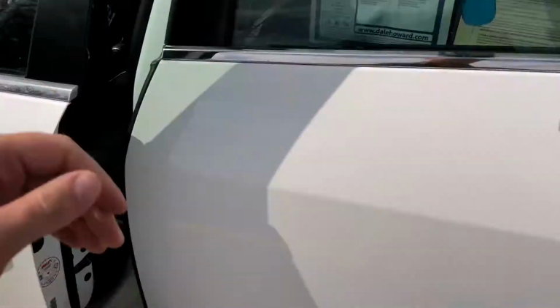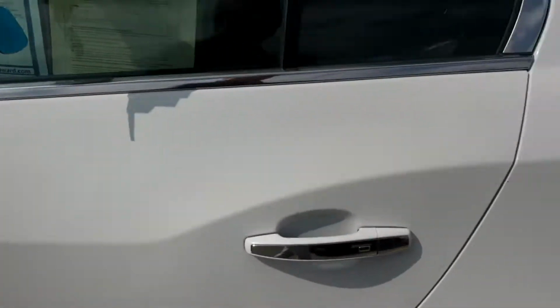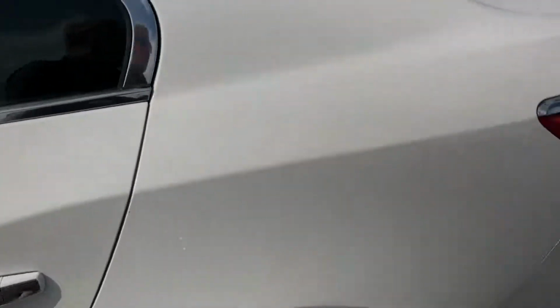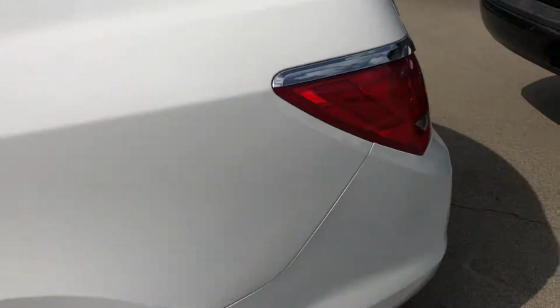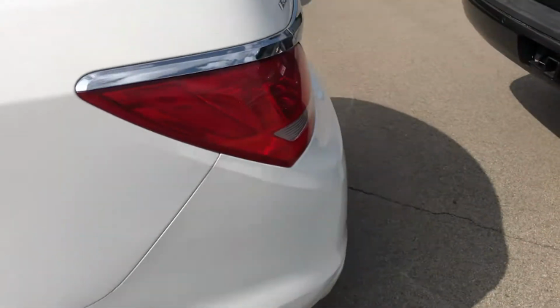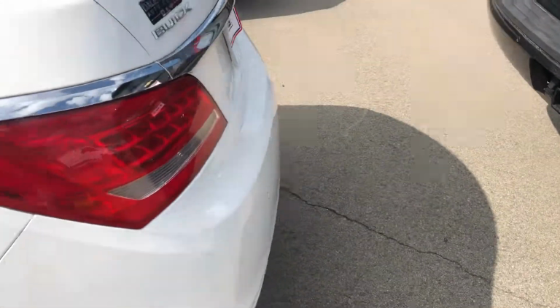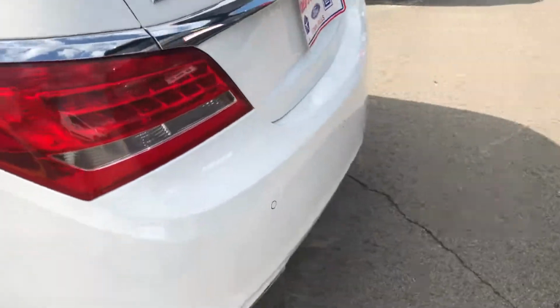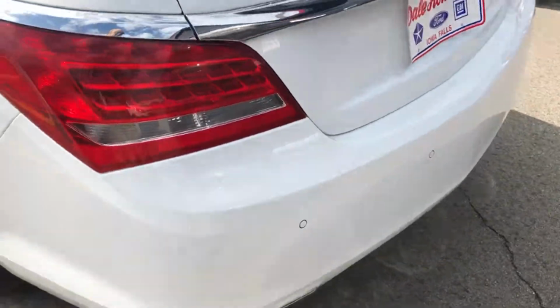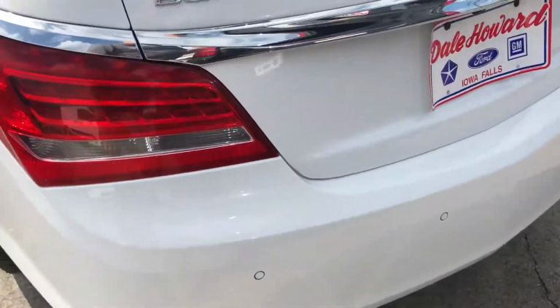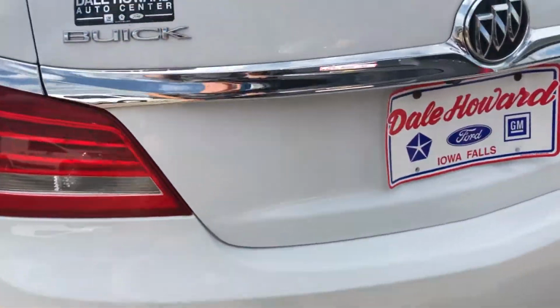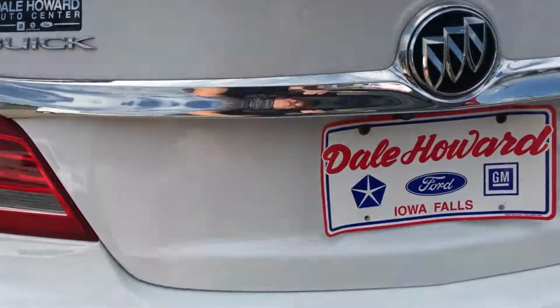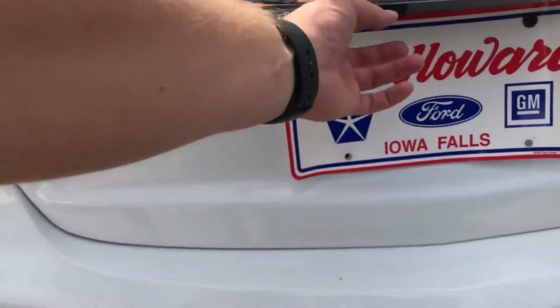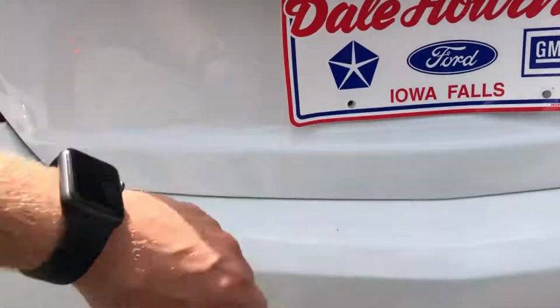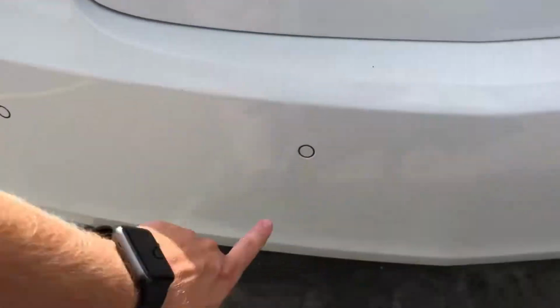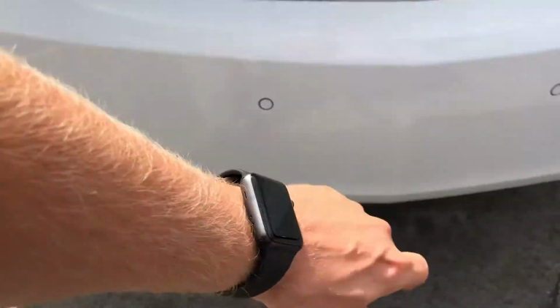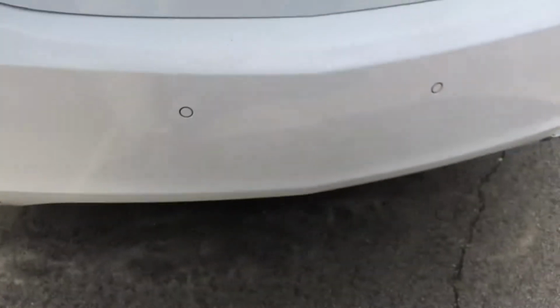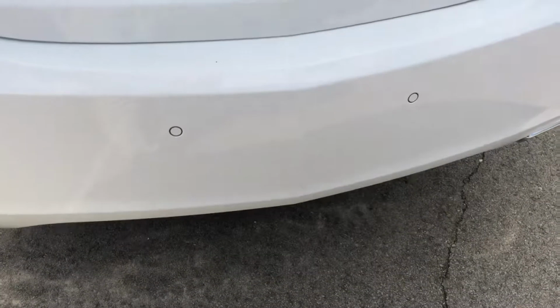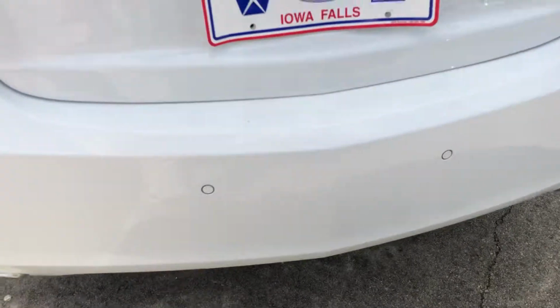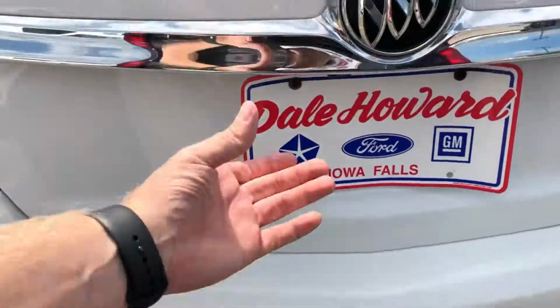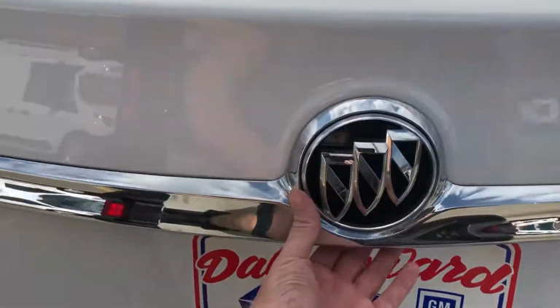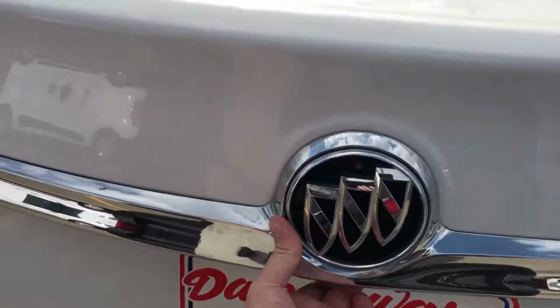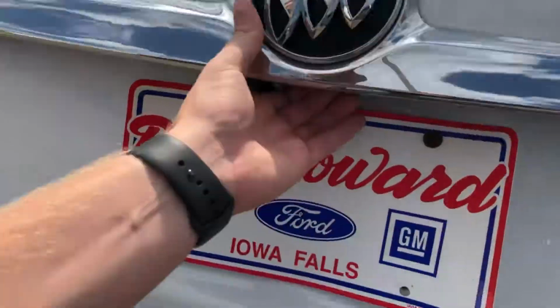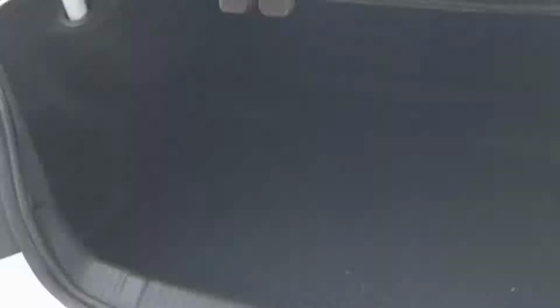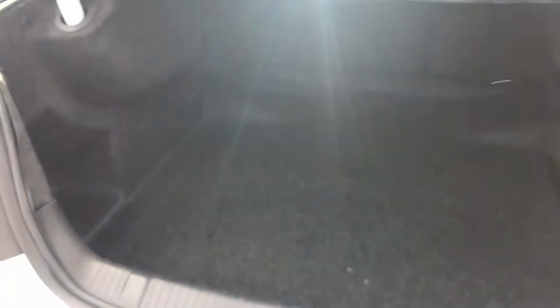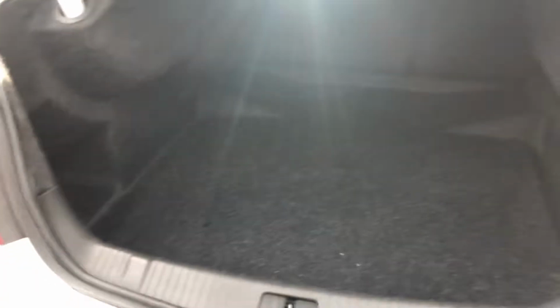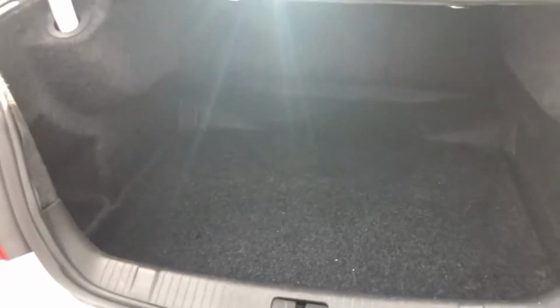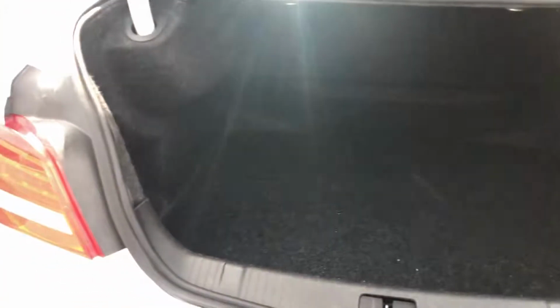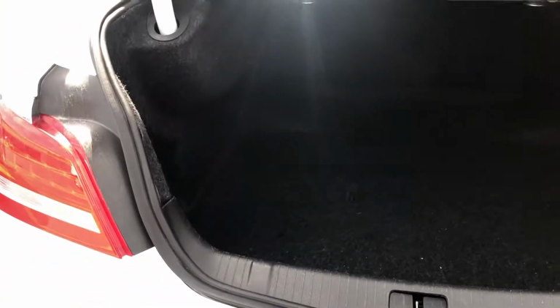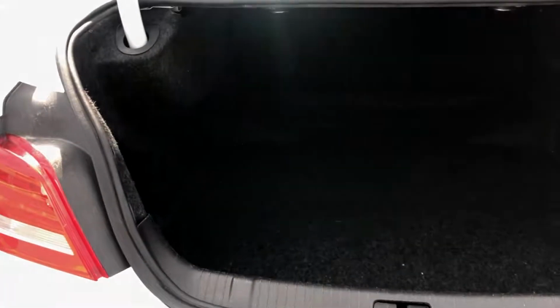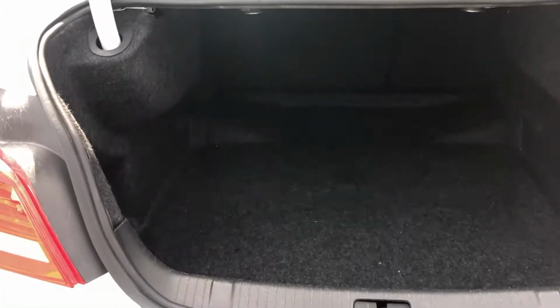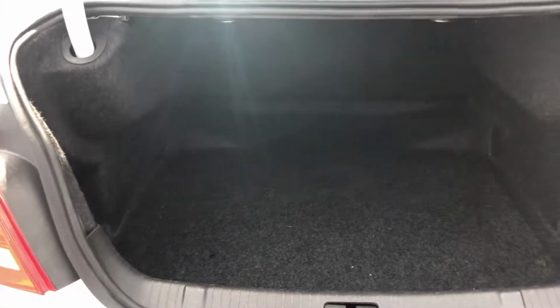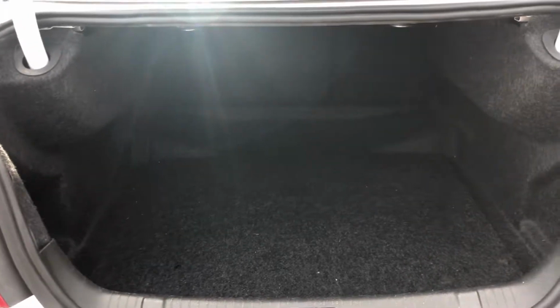Coming on in the back, you do have your backup camera along with all your backup sensors in the bumper. Trunk wise, very large trunk — plenty of room back there for cargo.